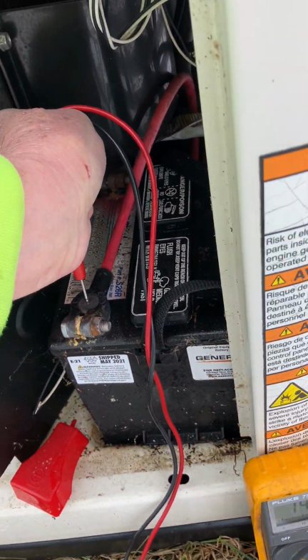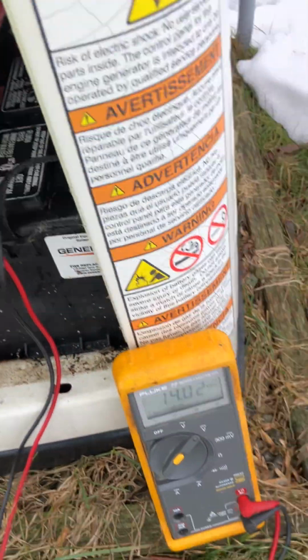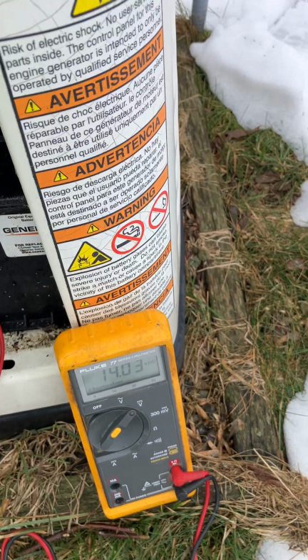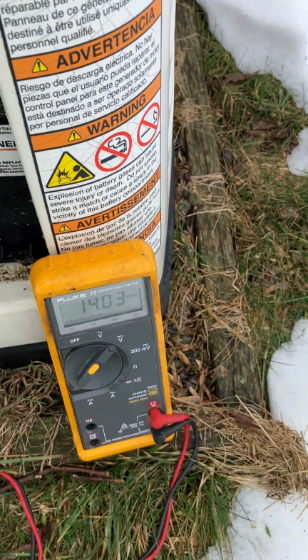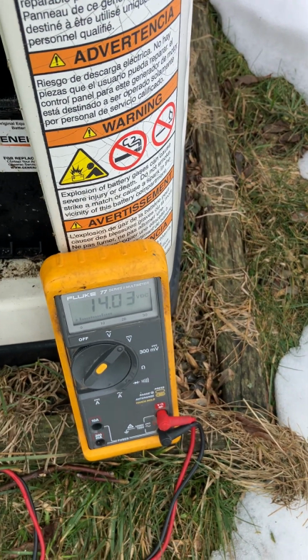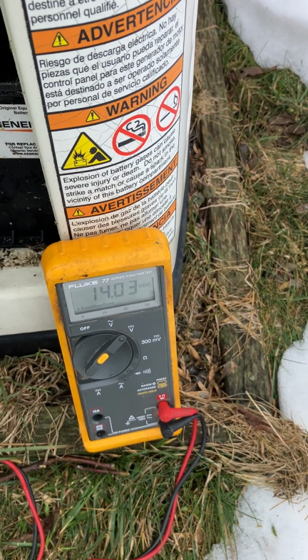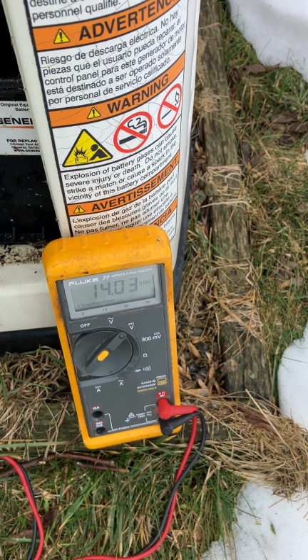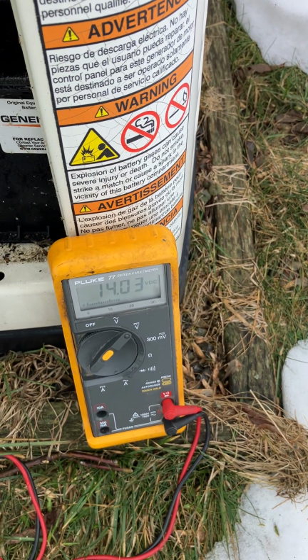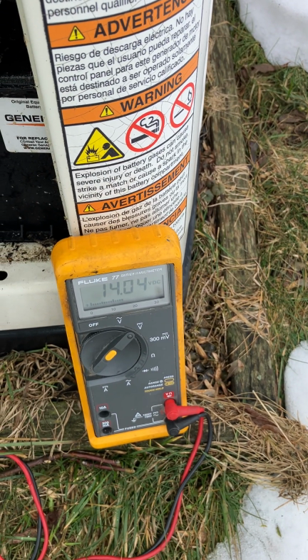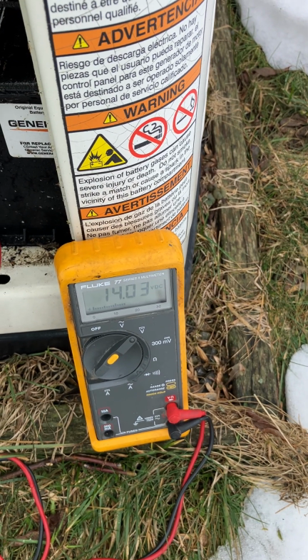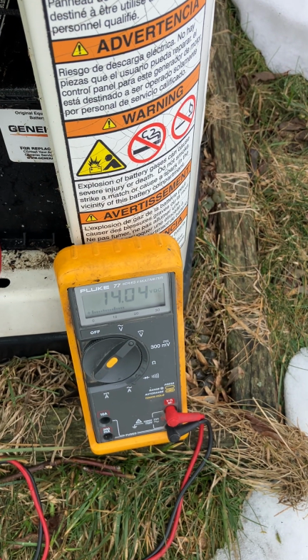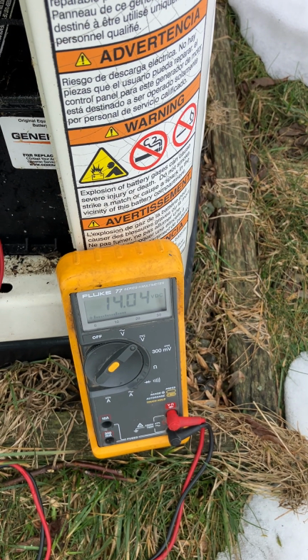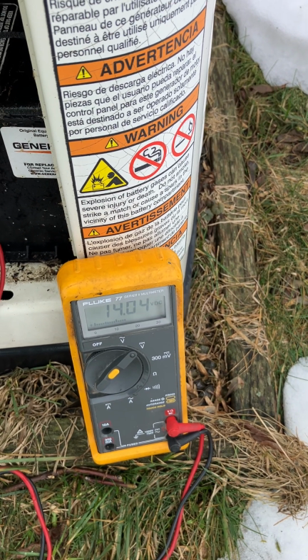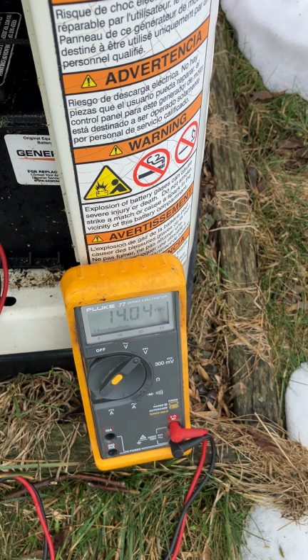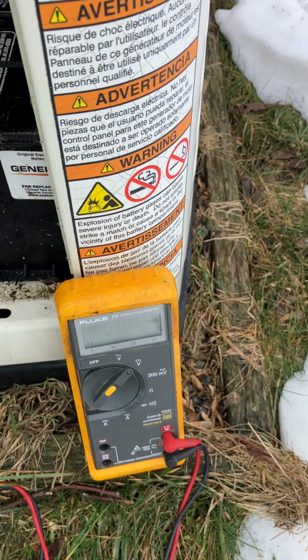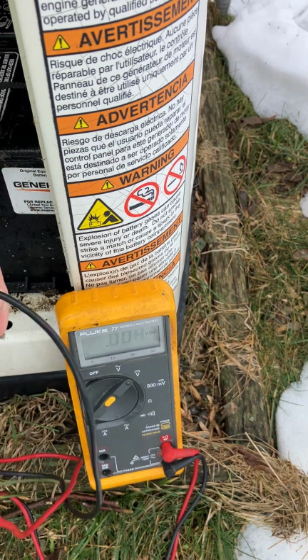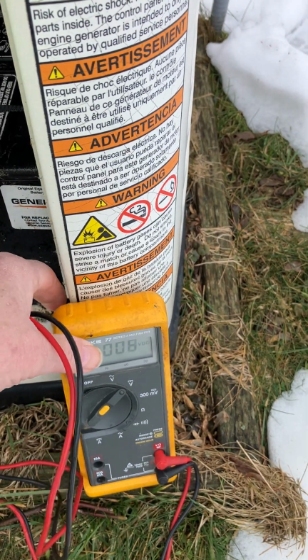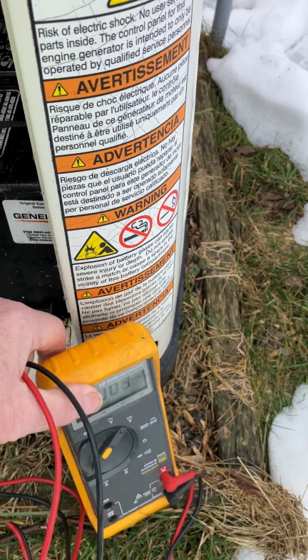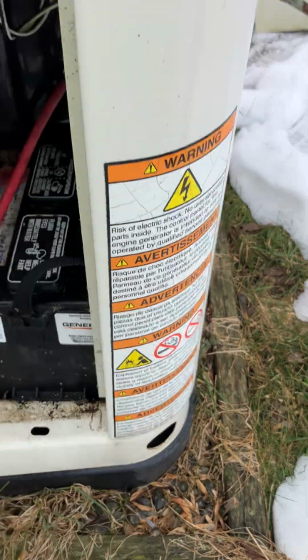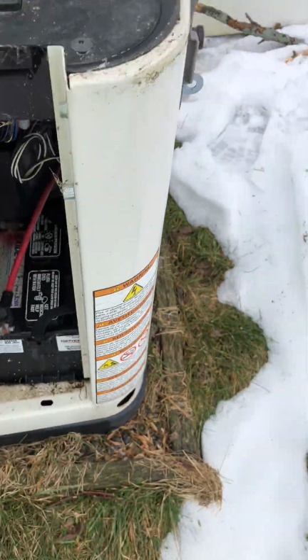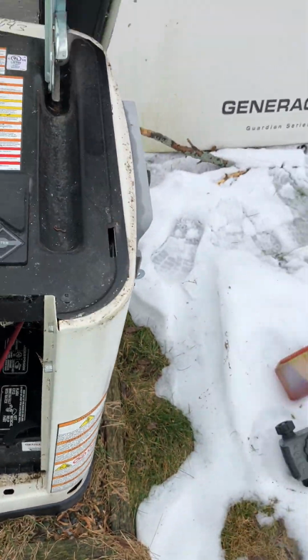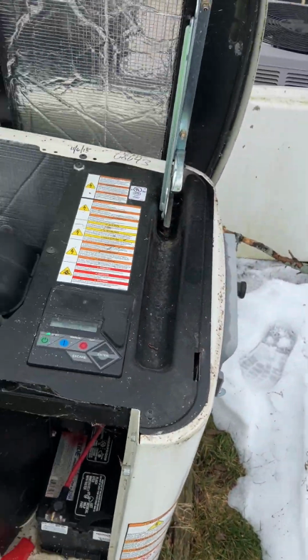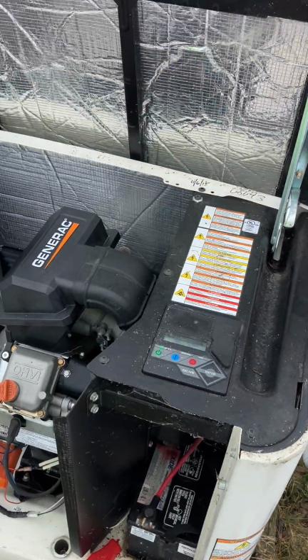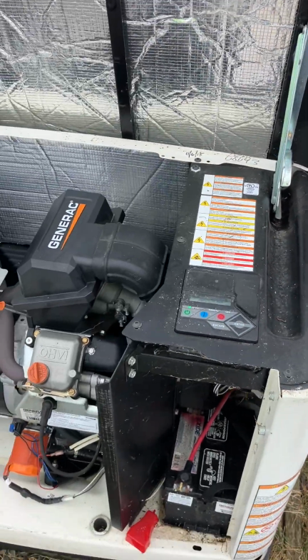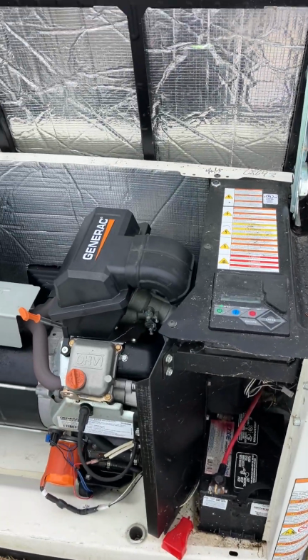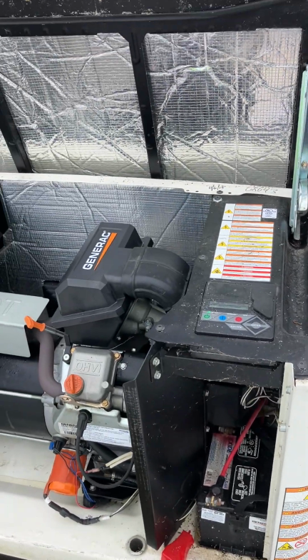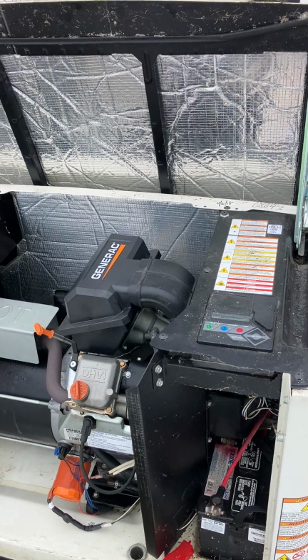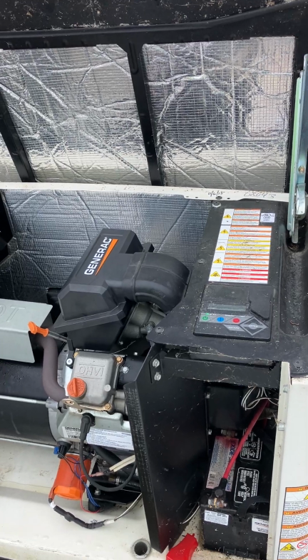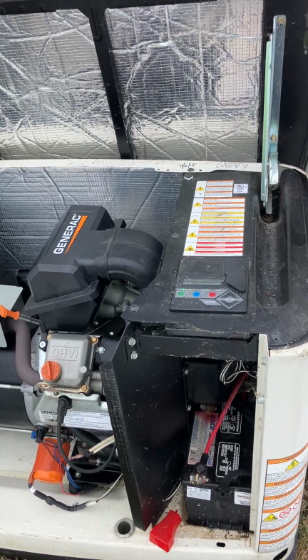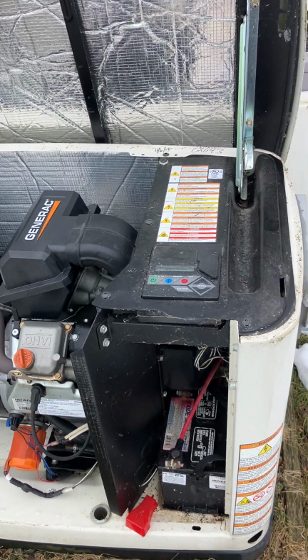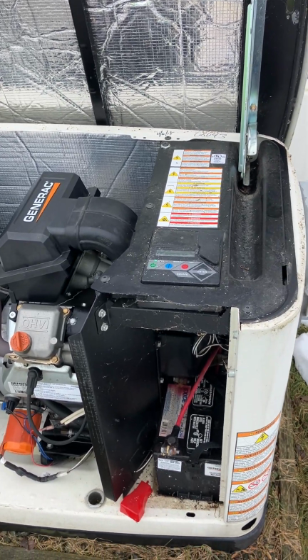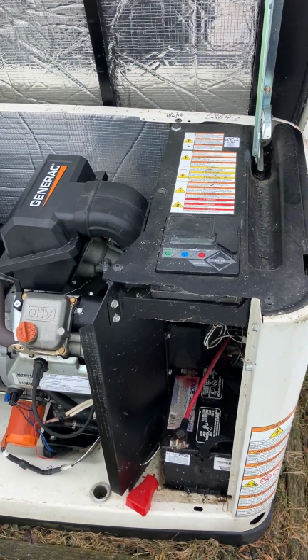There's the battery — look at that, now I got 14 volts. I wonder if I did something to the charger when I pushed on the fuses, but anyways the charger's working.